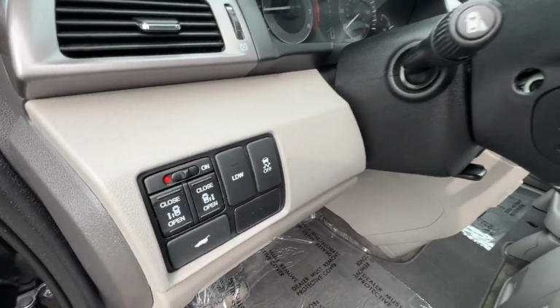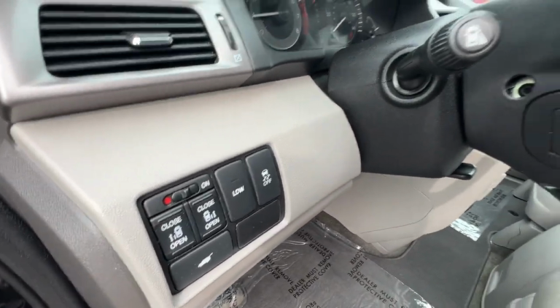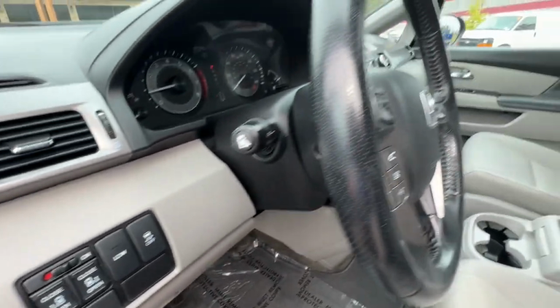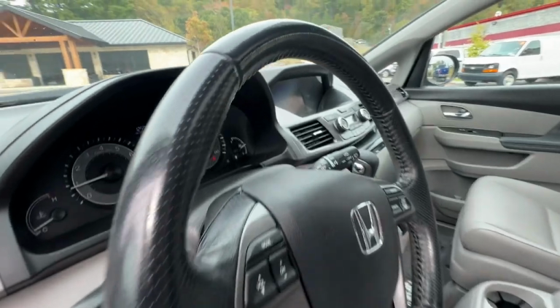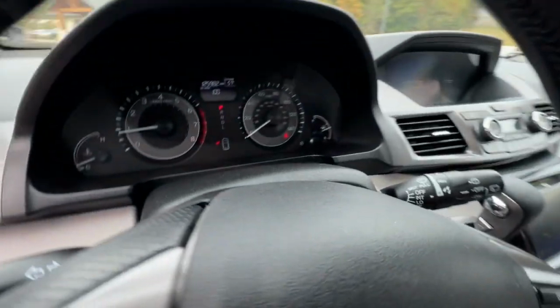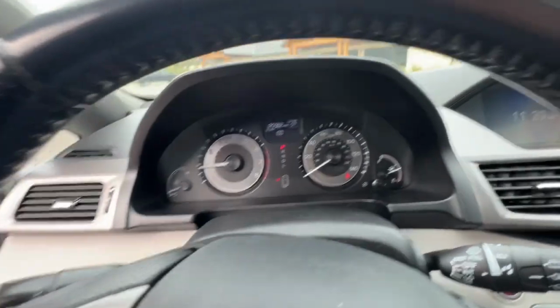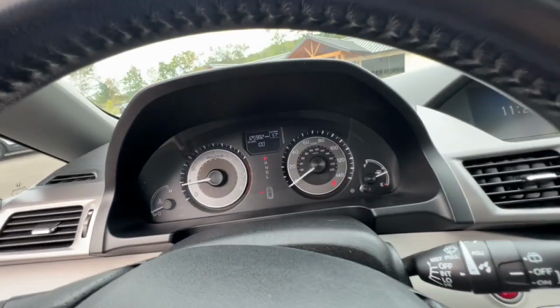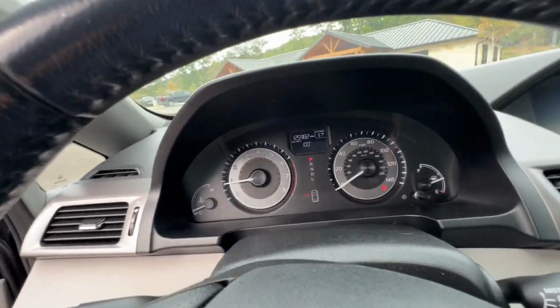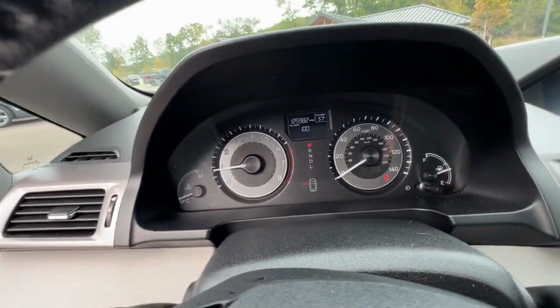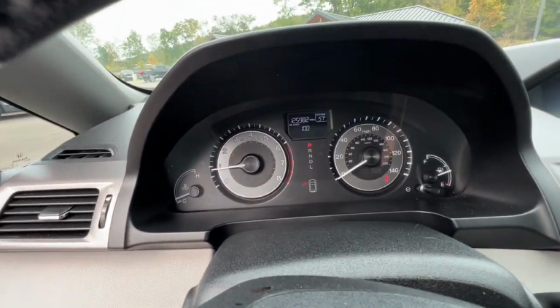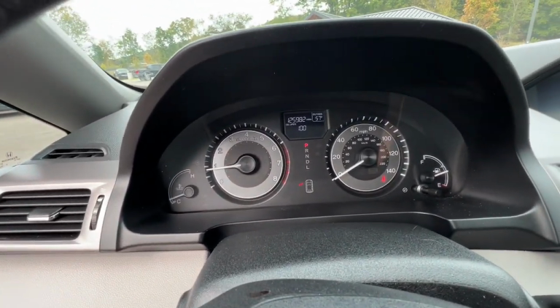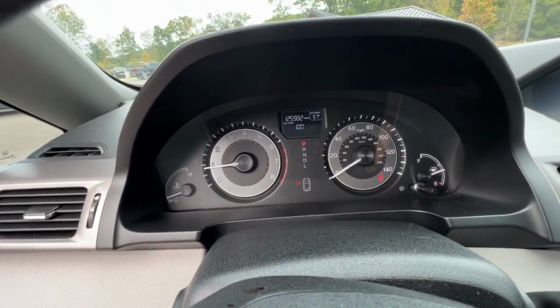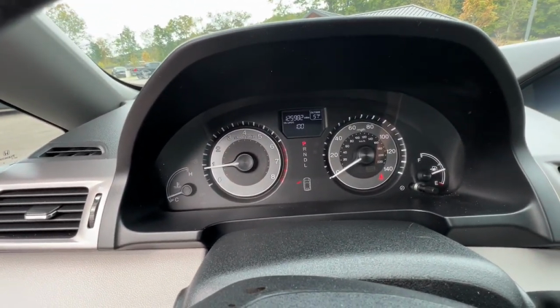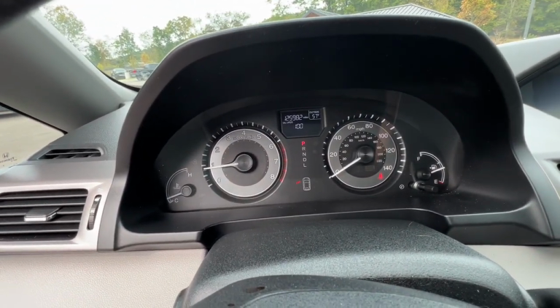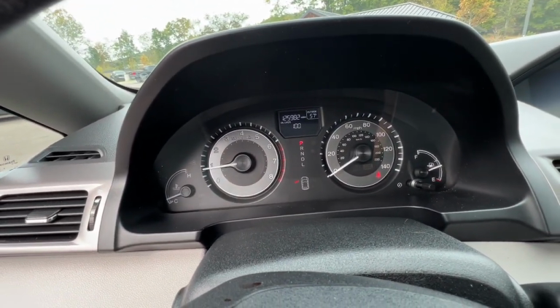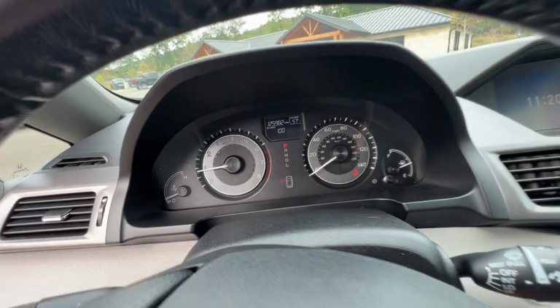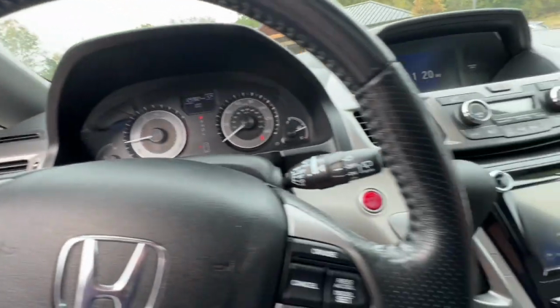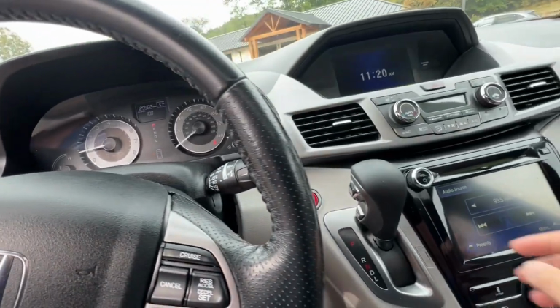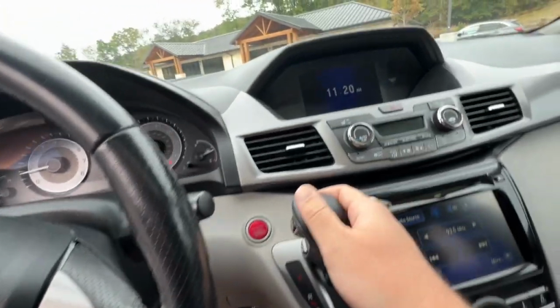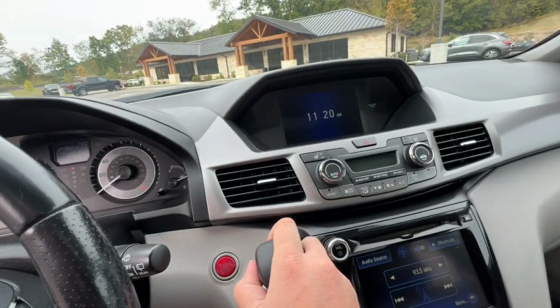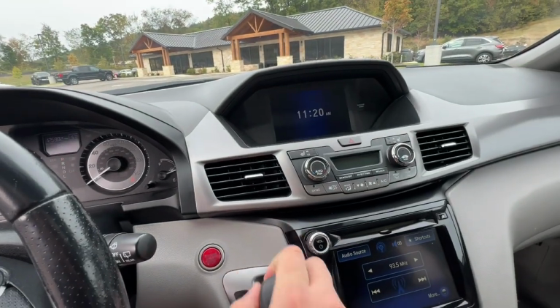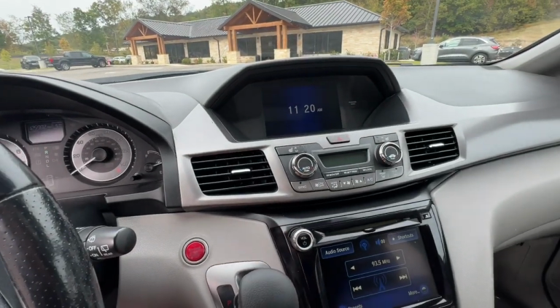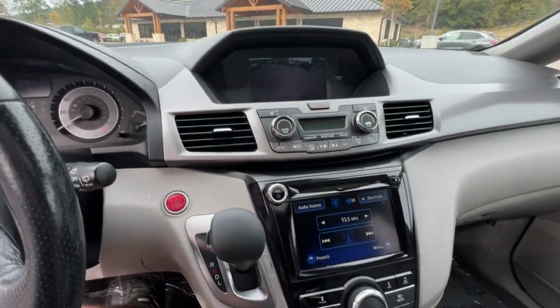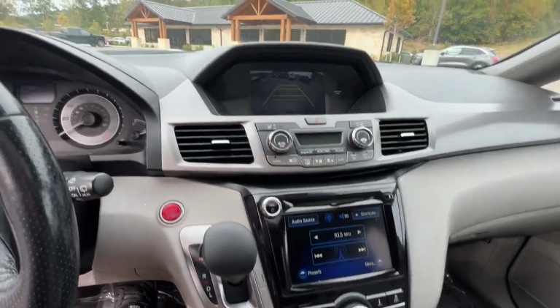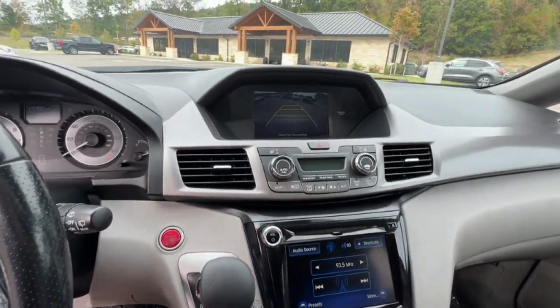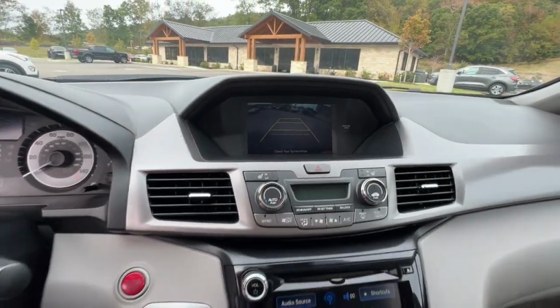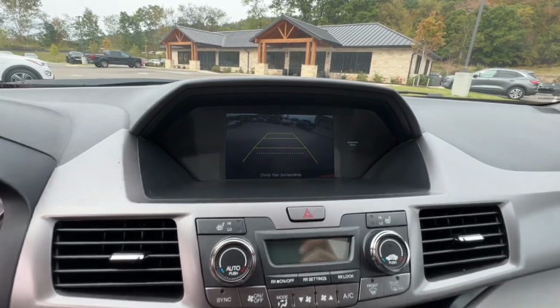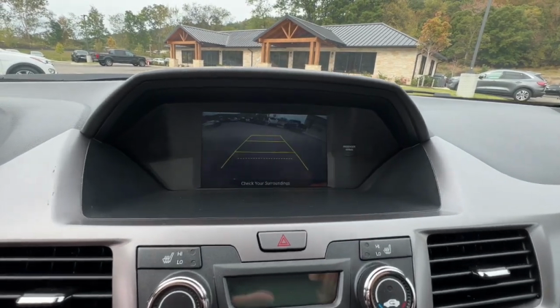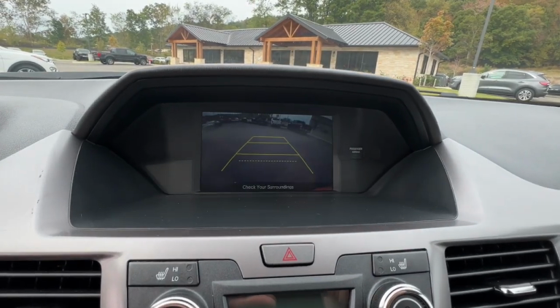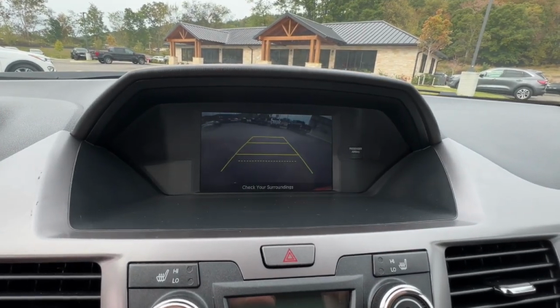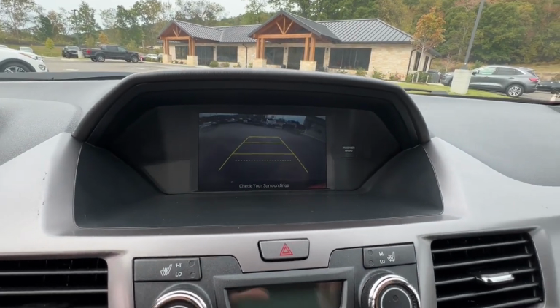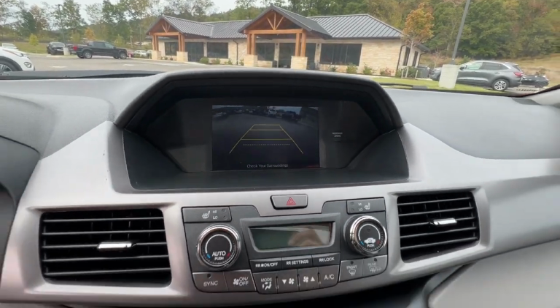Peace of mind is a beautiful thing. You'll enjoy that and more when you drive away in the Honda Odyssey. Take it out for a road test today. Thank you.